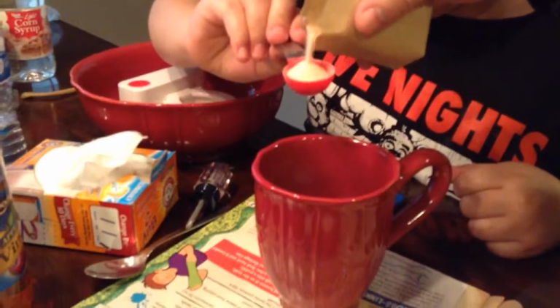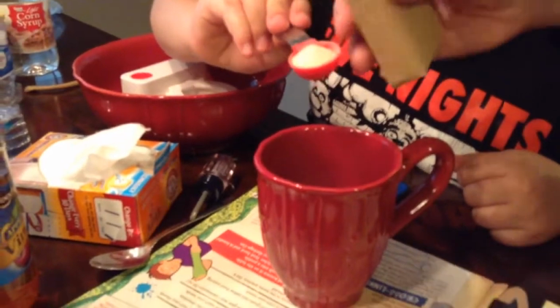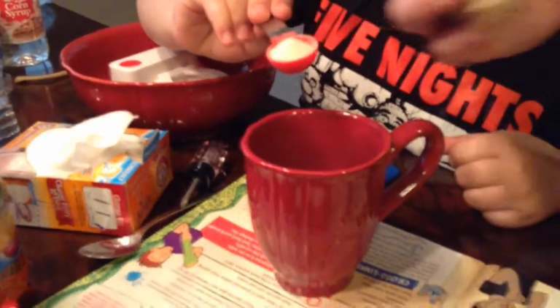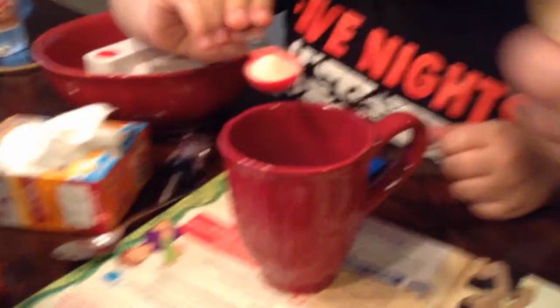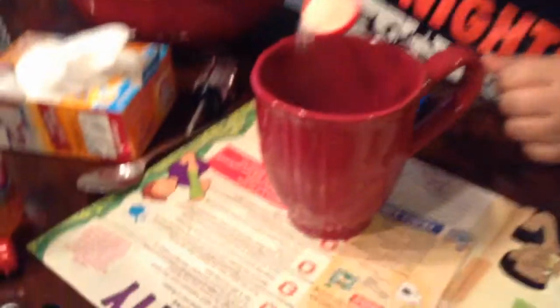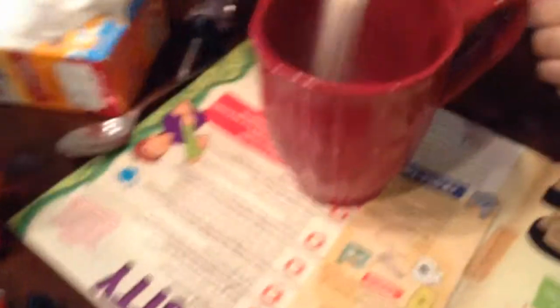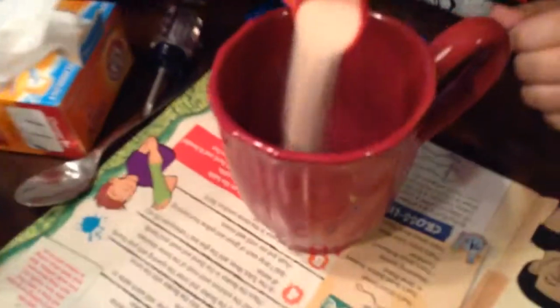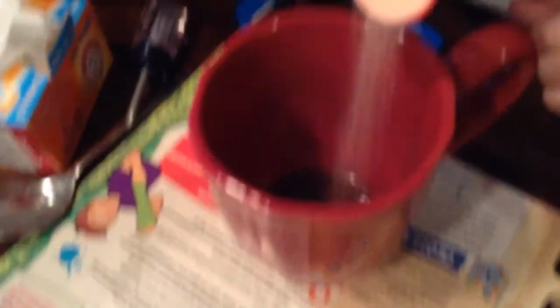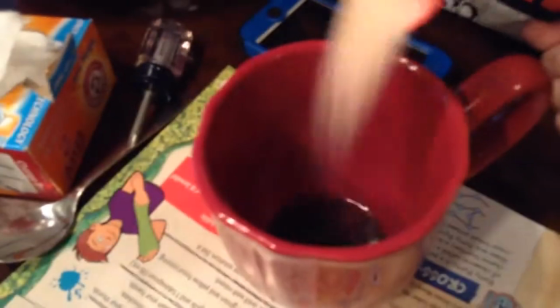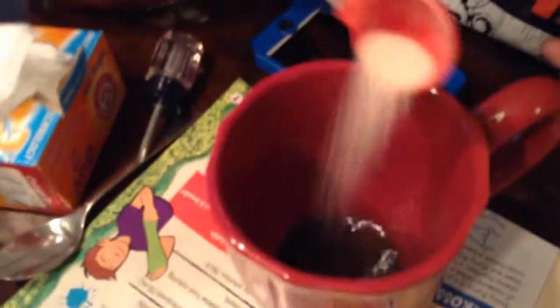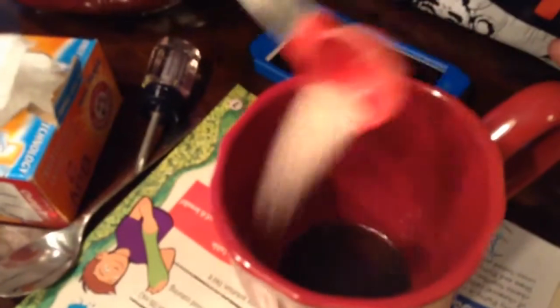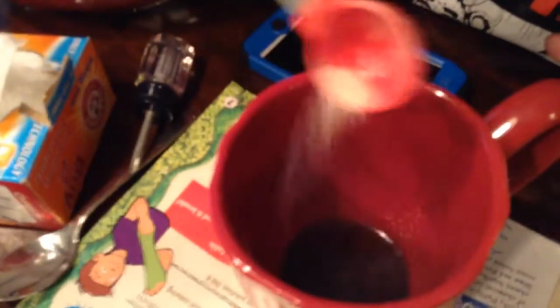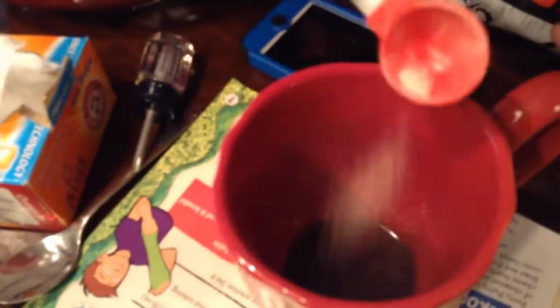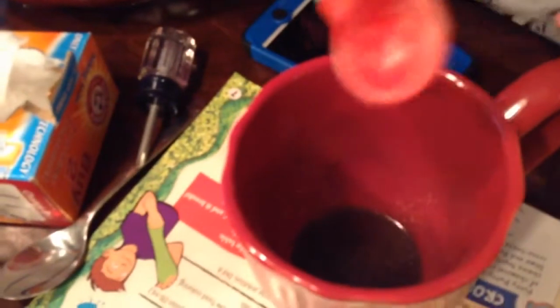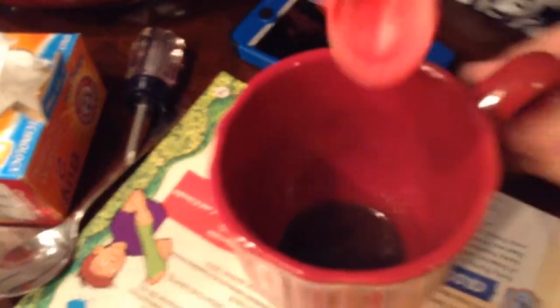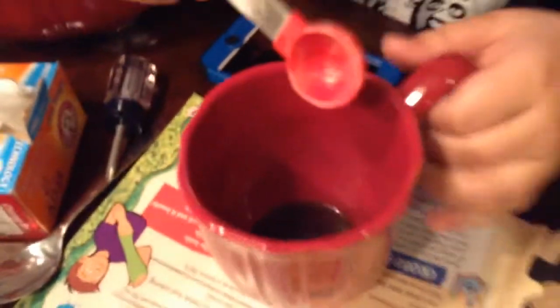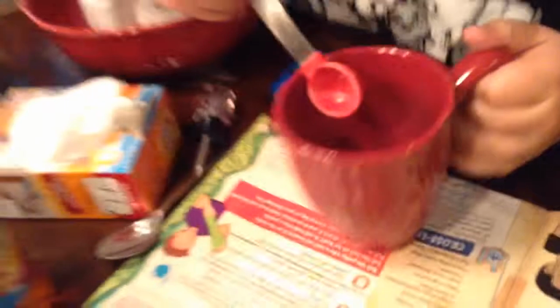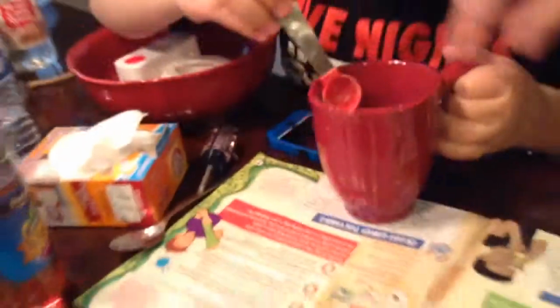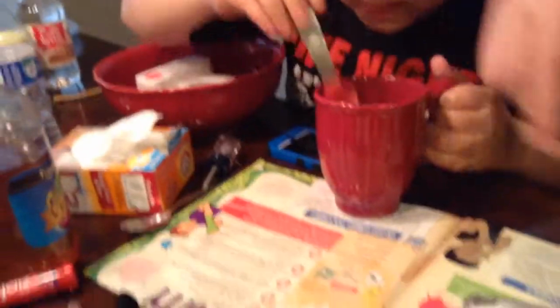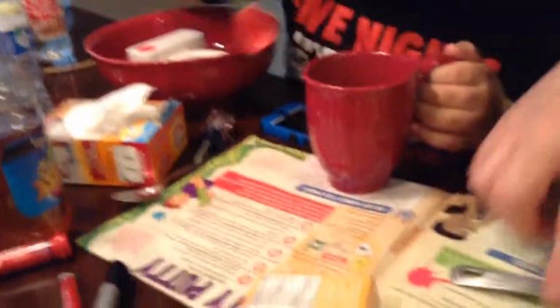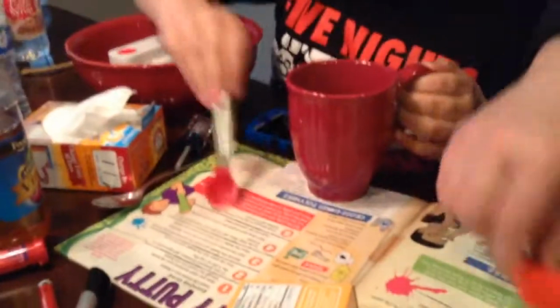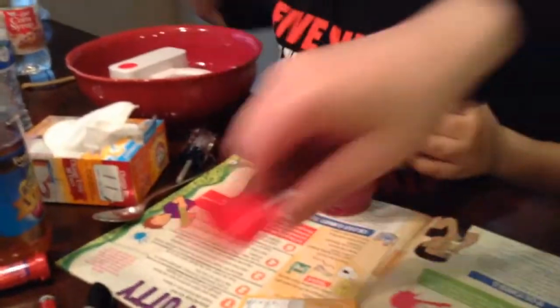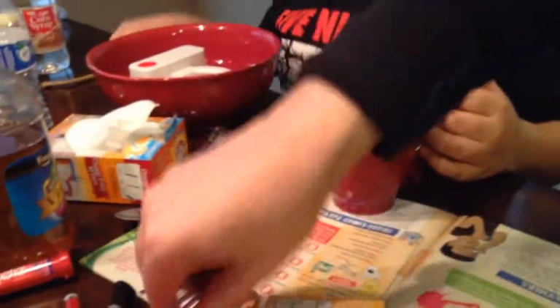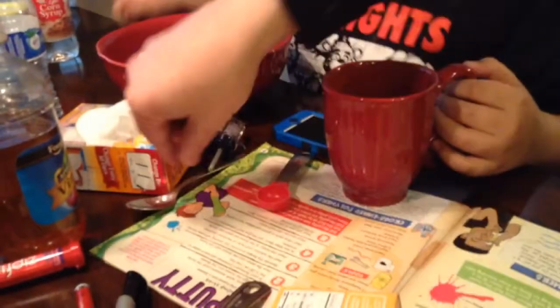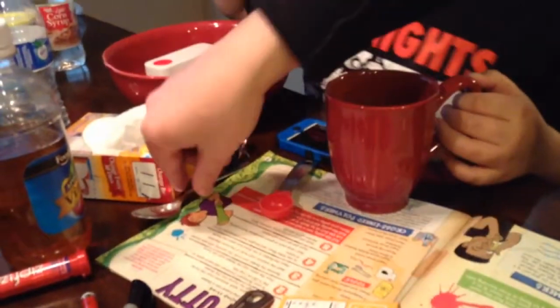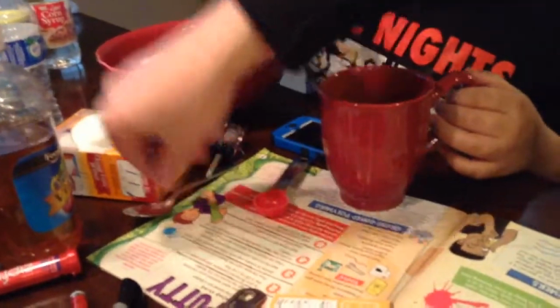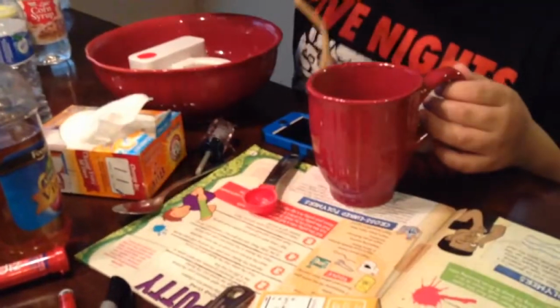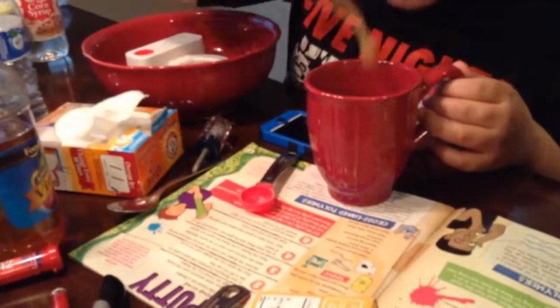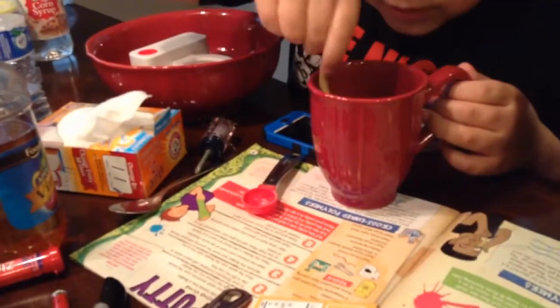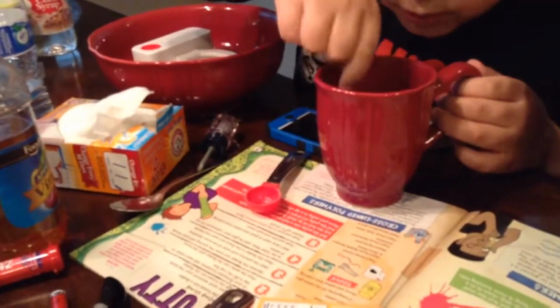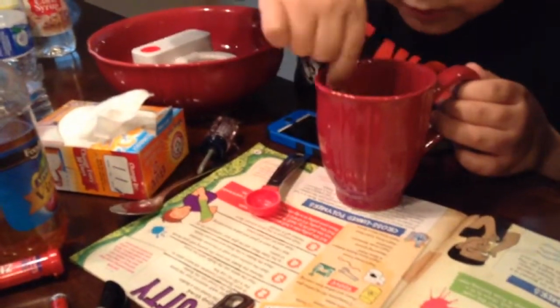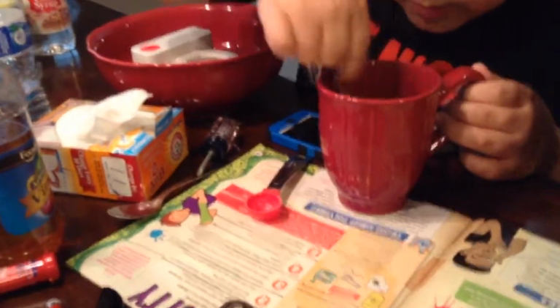Okay, sprinkle that. Stir rapidly. Go ahead and stir it — the warm slime. You can do that. The warm slime.